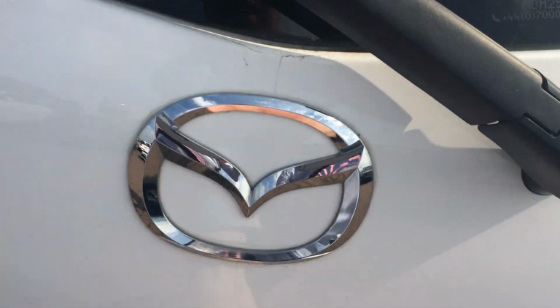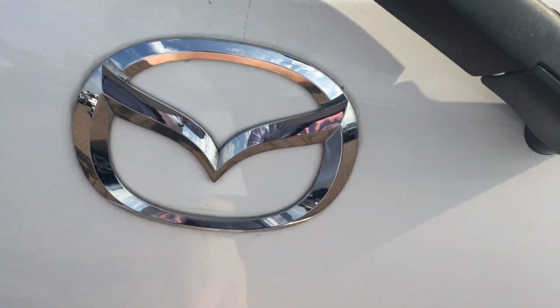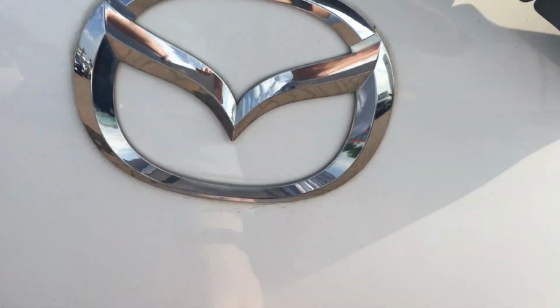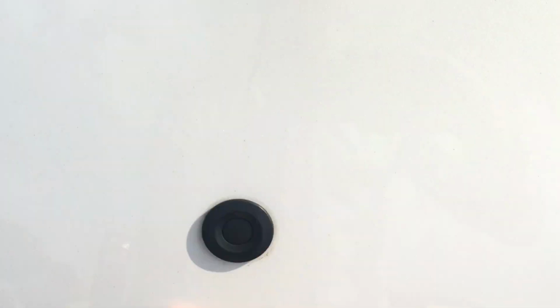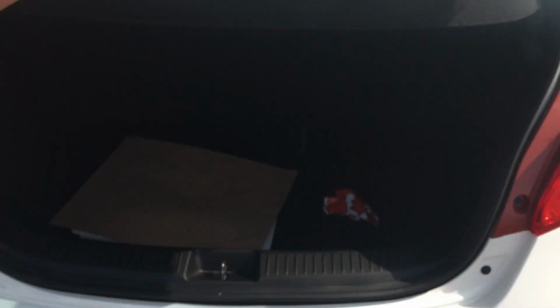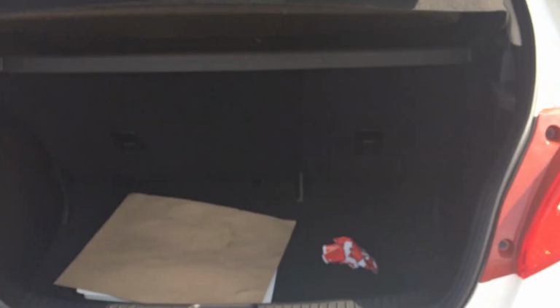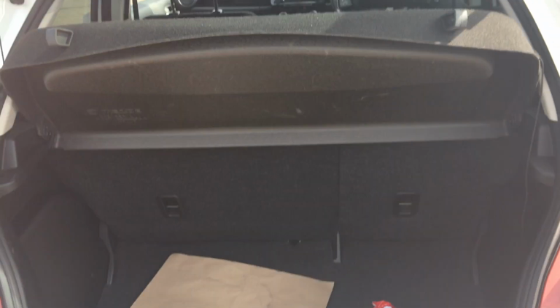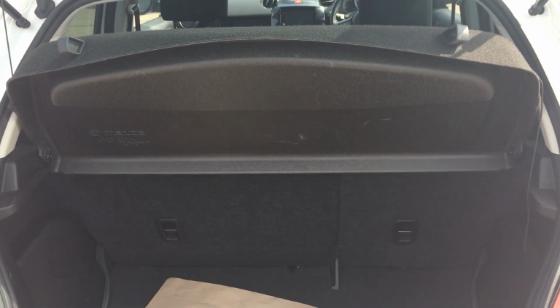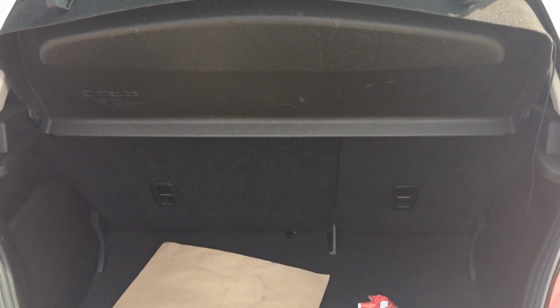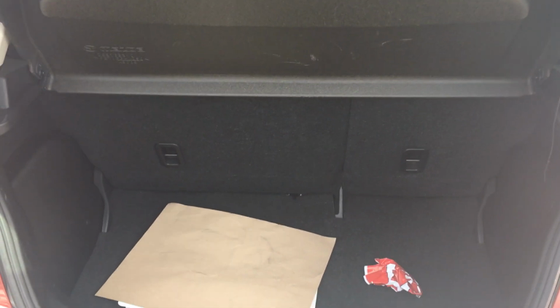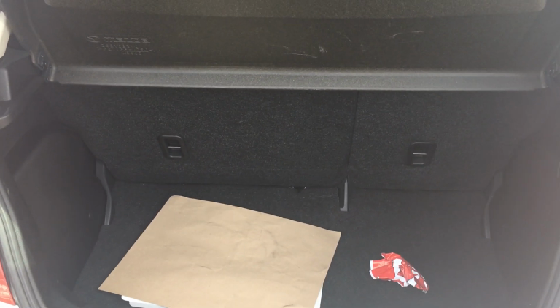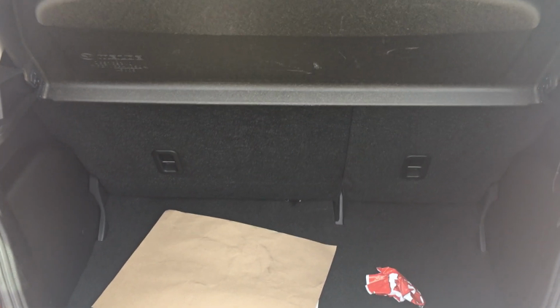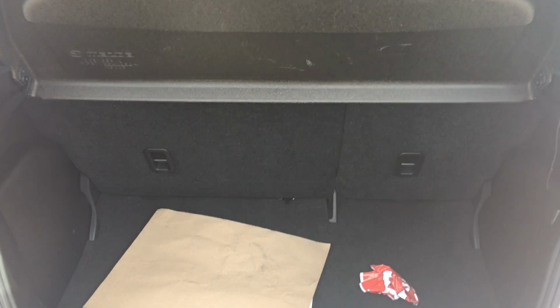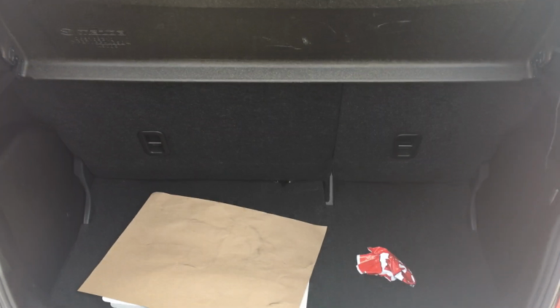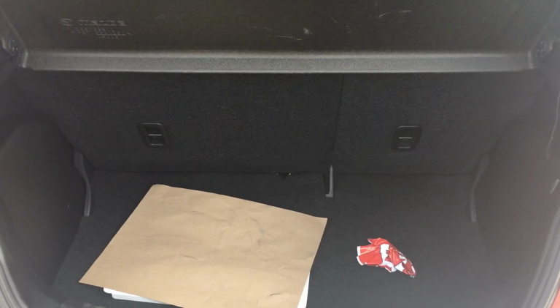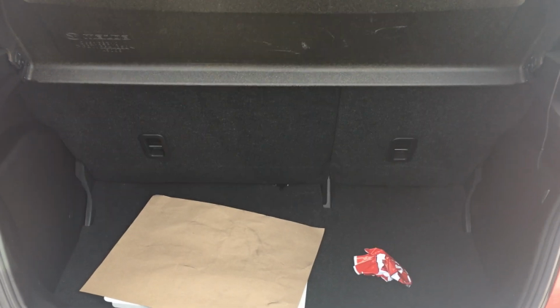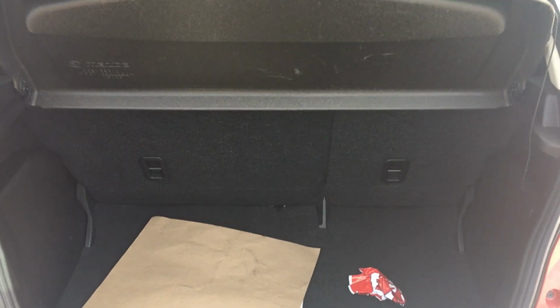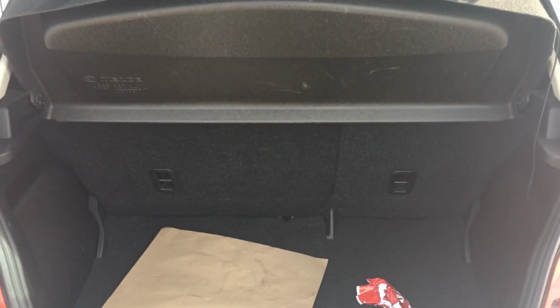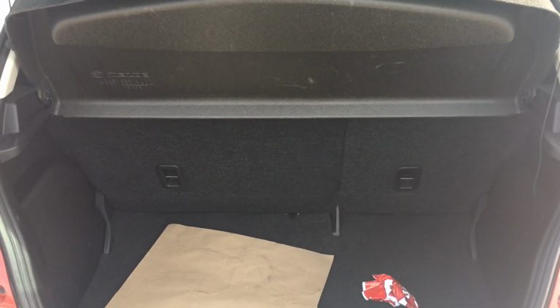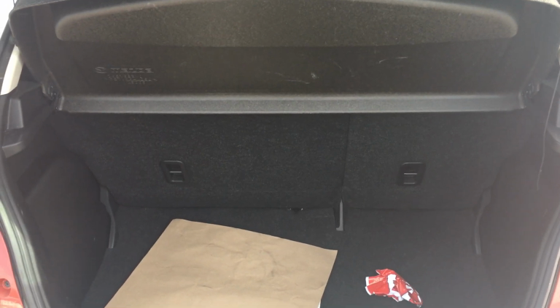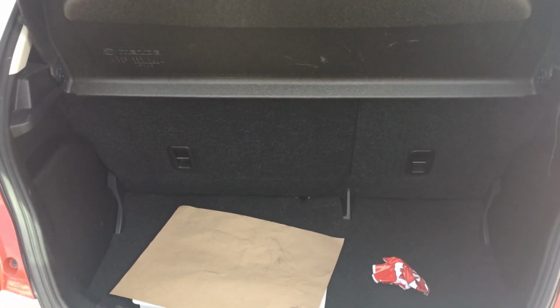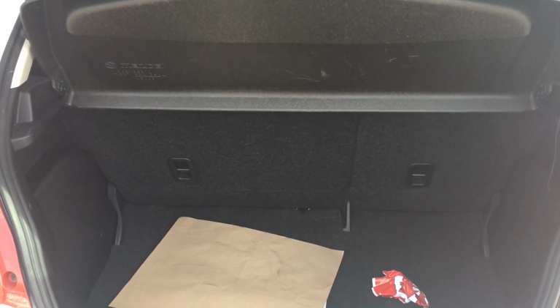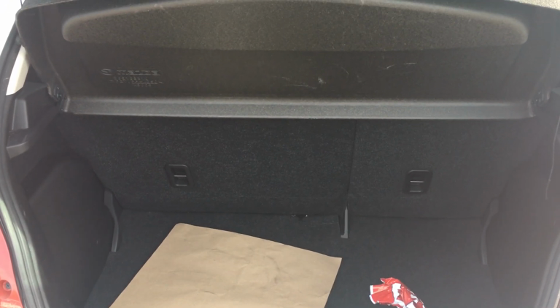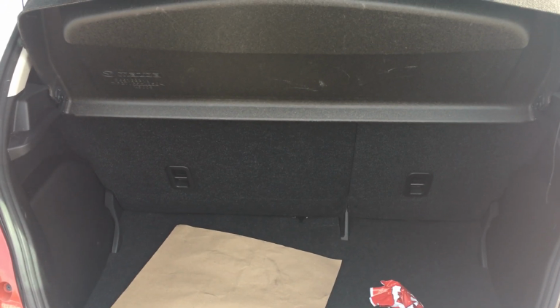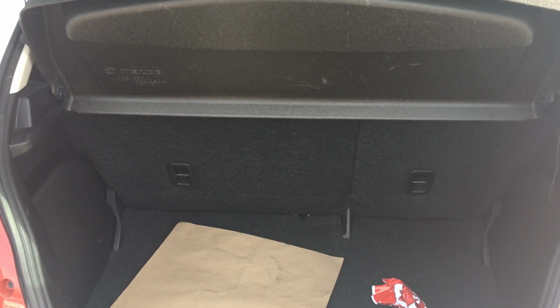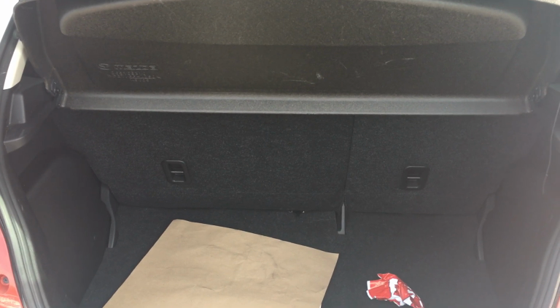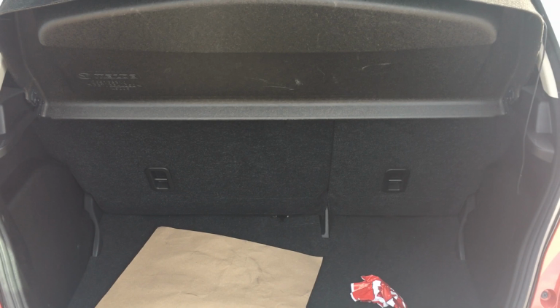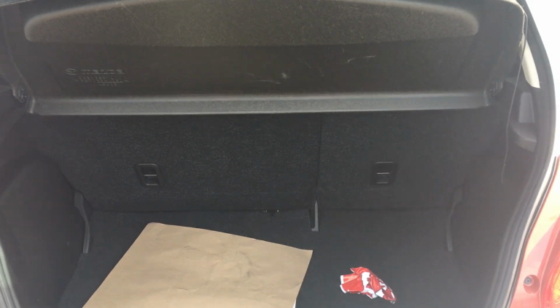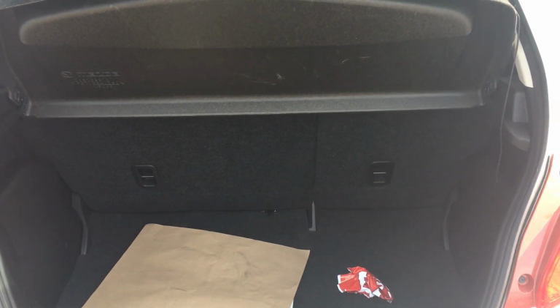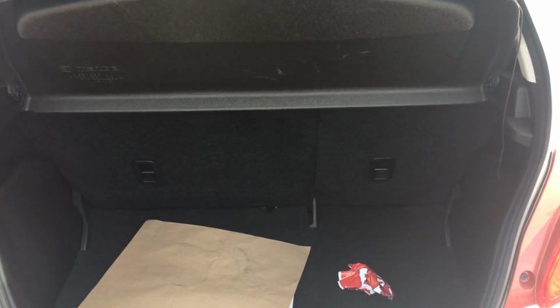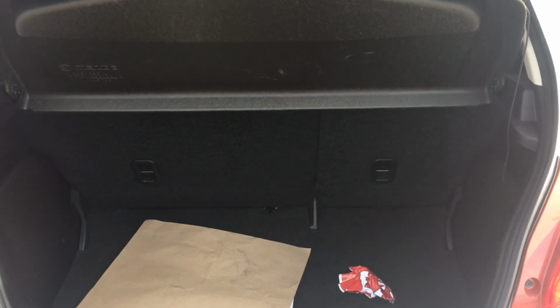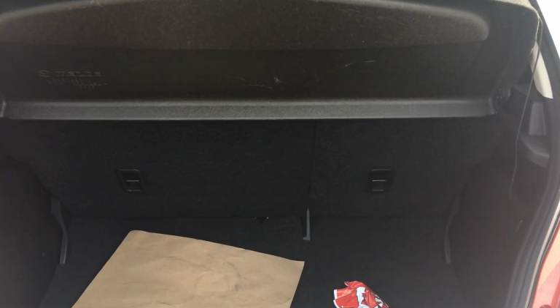As we open the boot, you can see it's a very large boot, very capacious — slightly big enough for all your everyday needs. And 60-40 split rear seats; we've got ISOFIX mounts for child seats as well, should you need them.